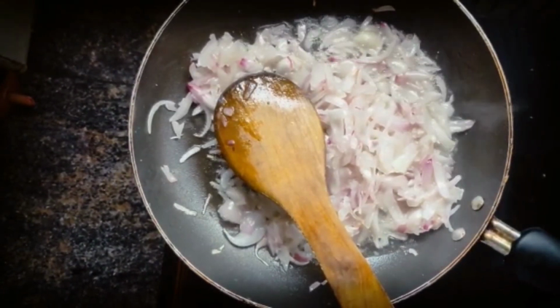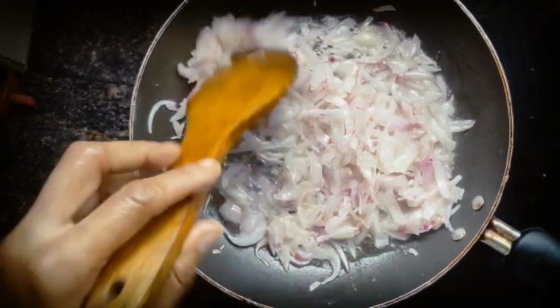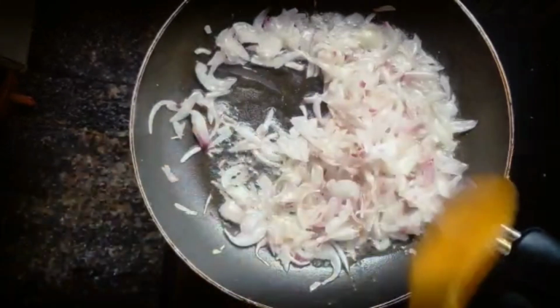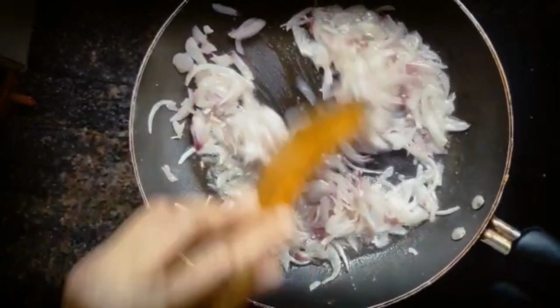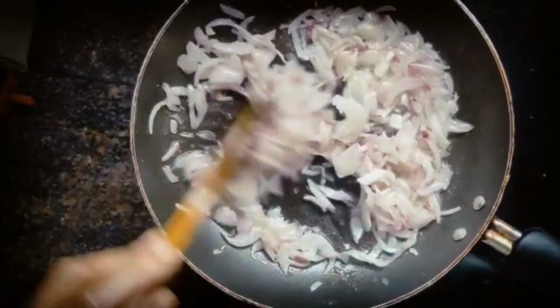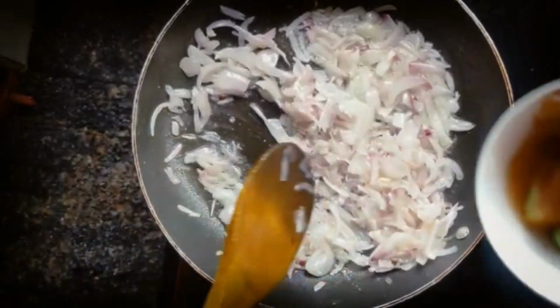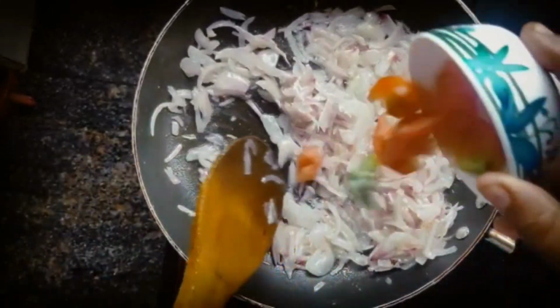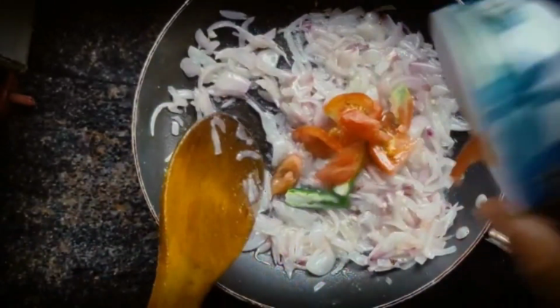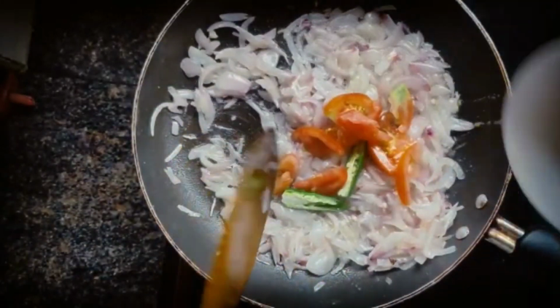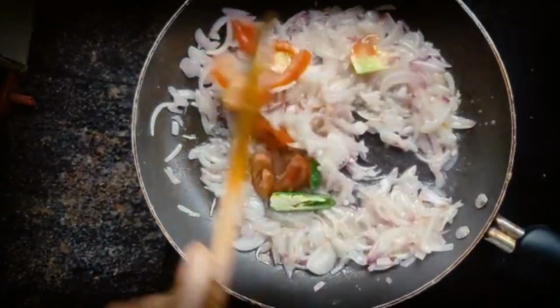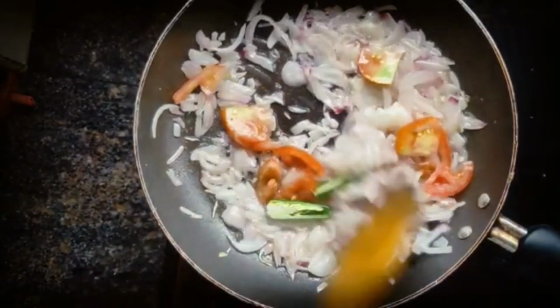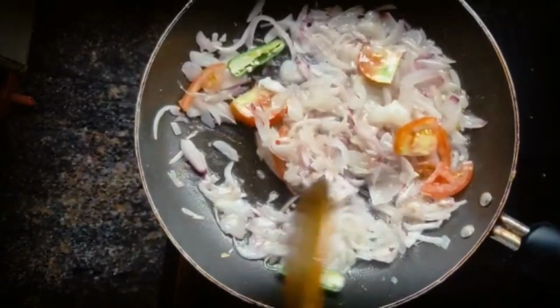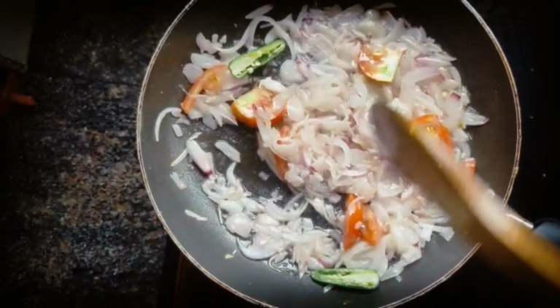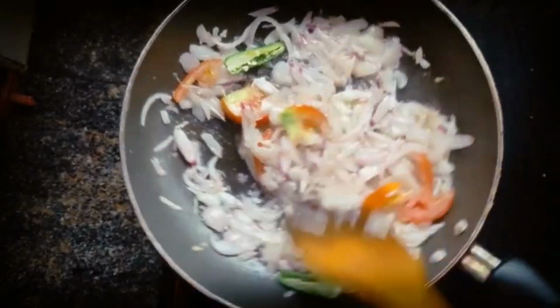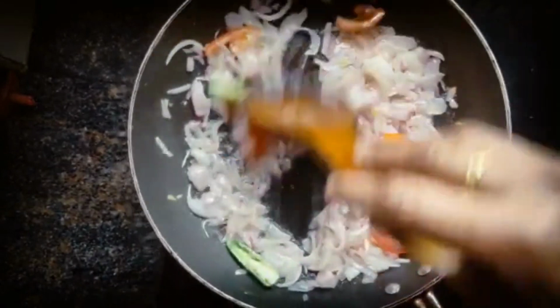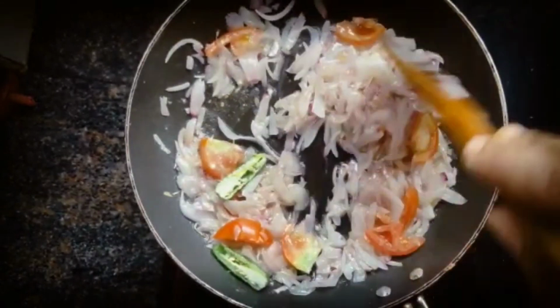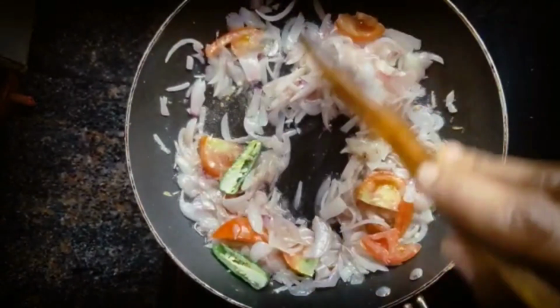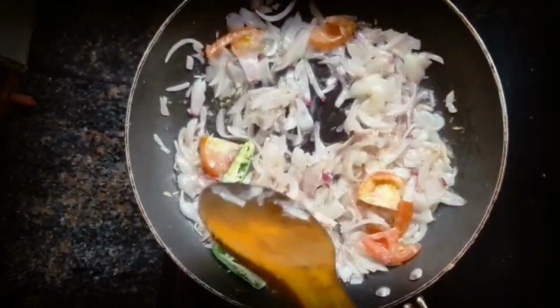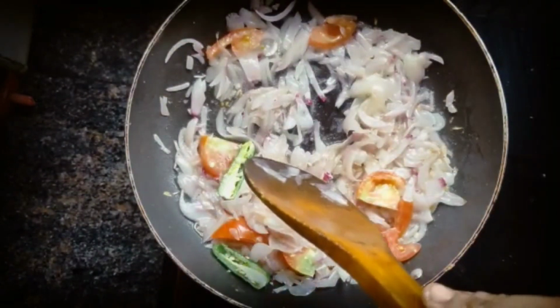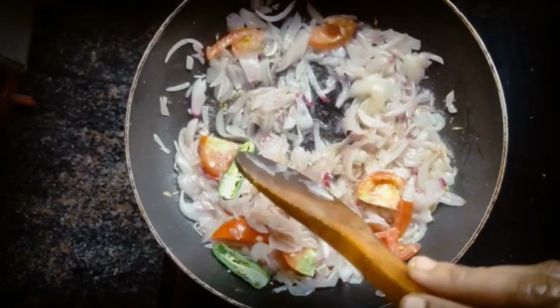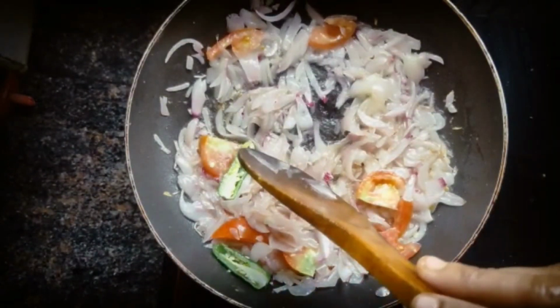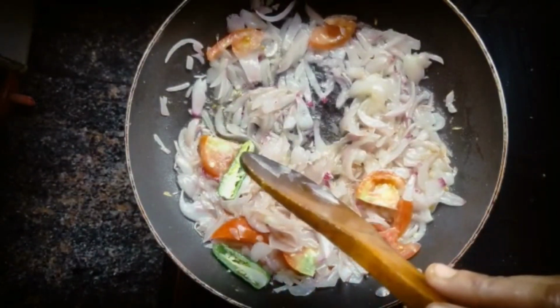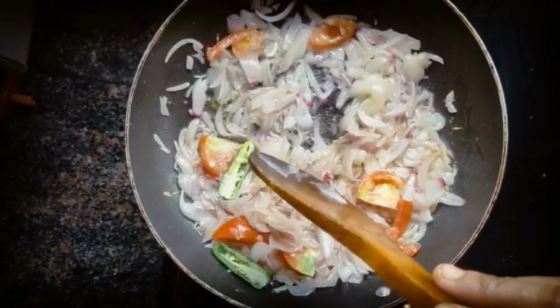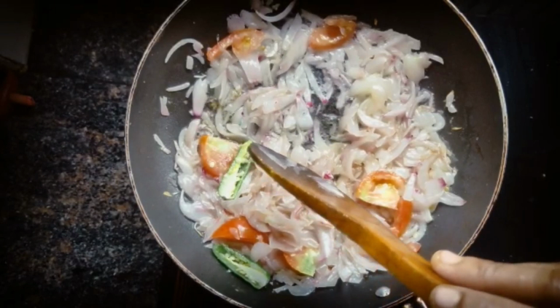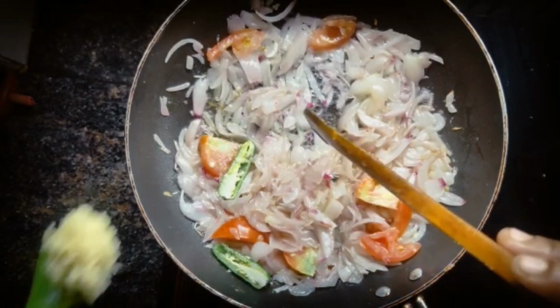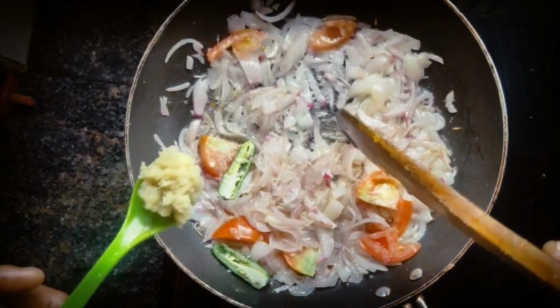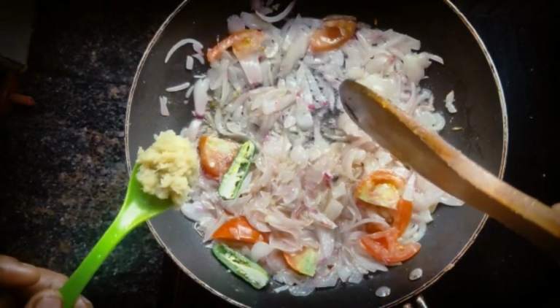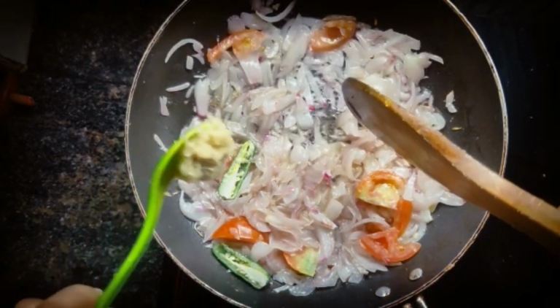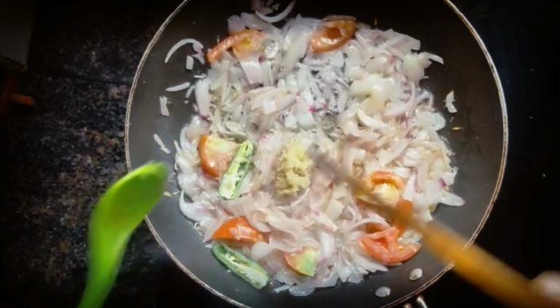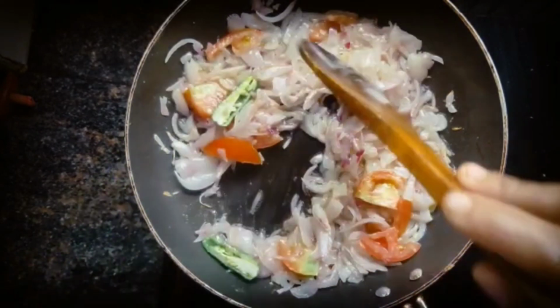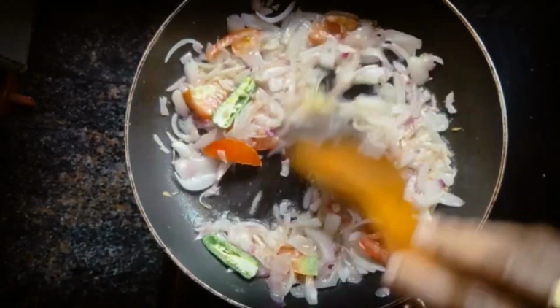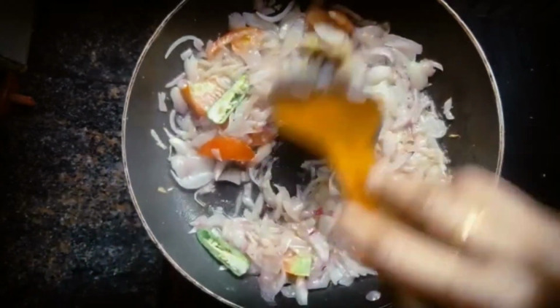We will put it in the cooking oil. We will put it in the thakali. We will put it in the paste.